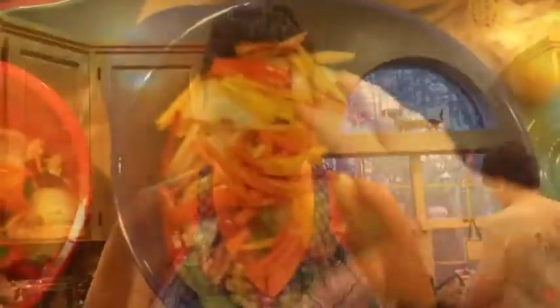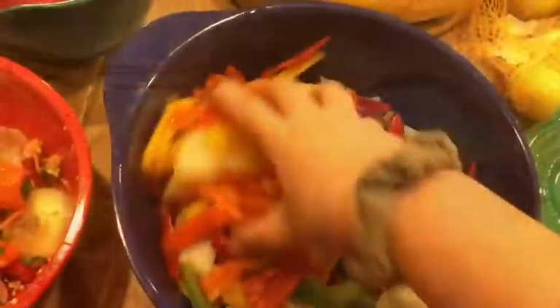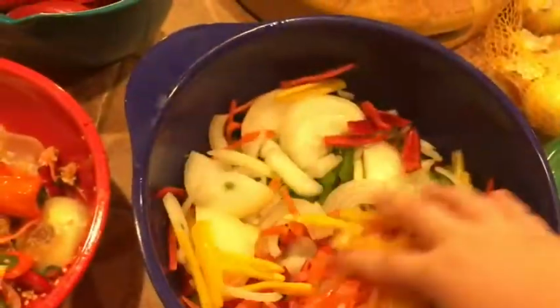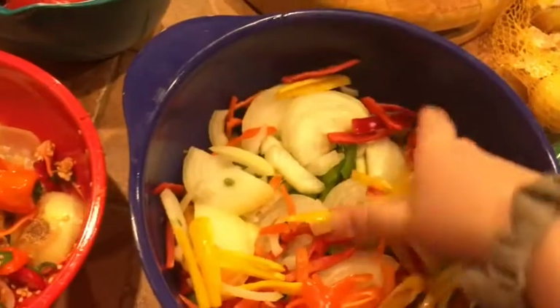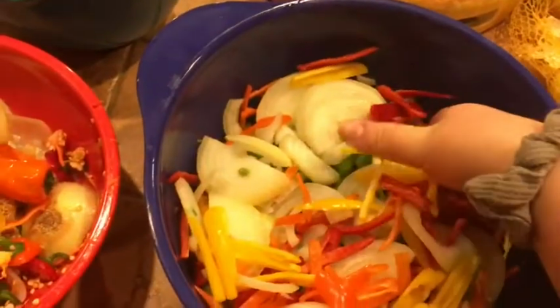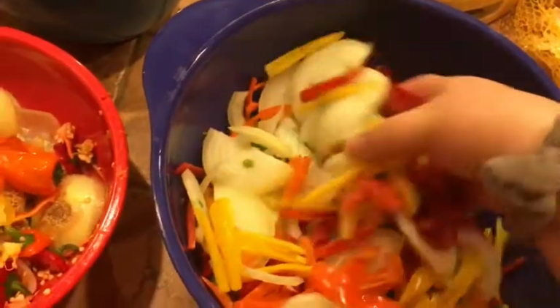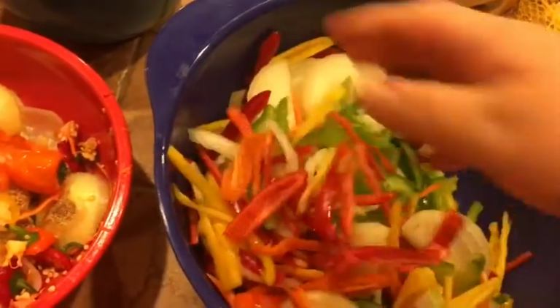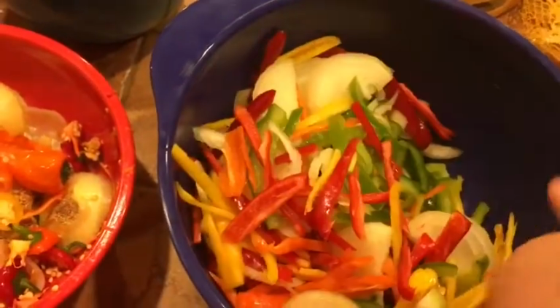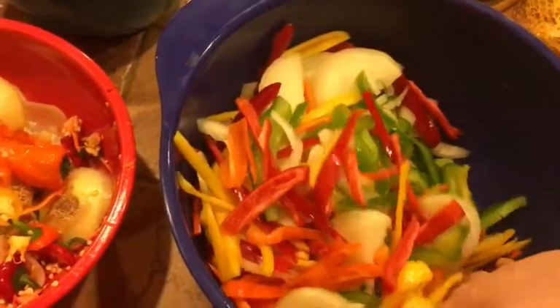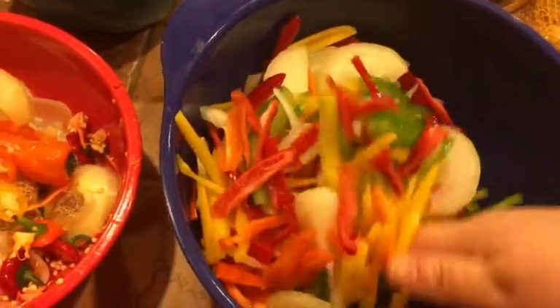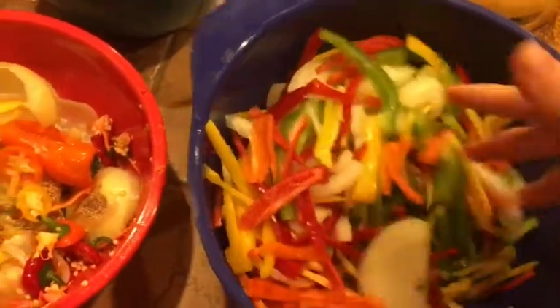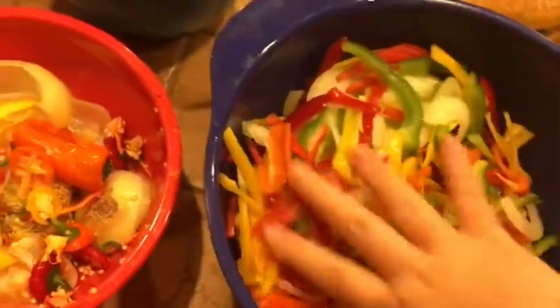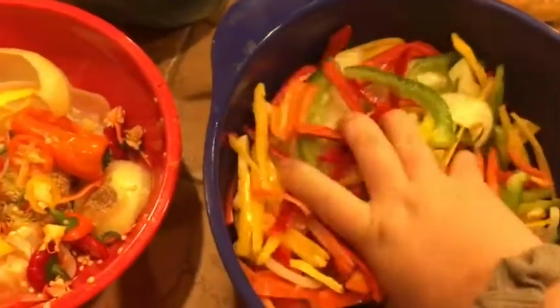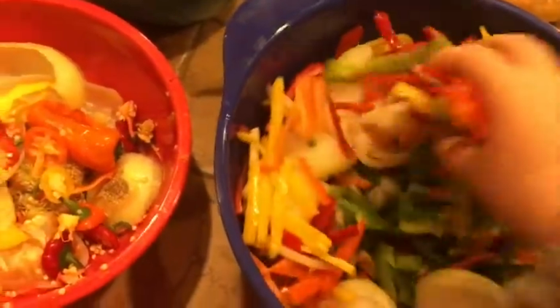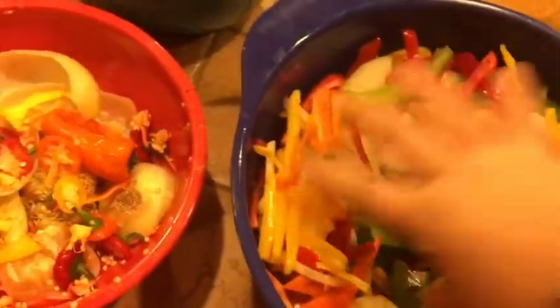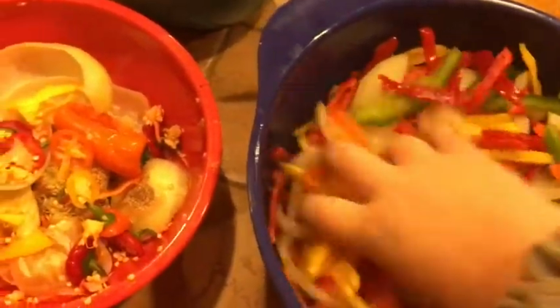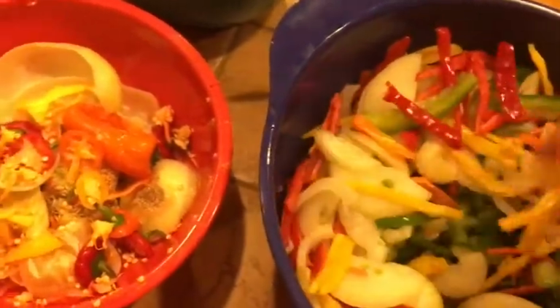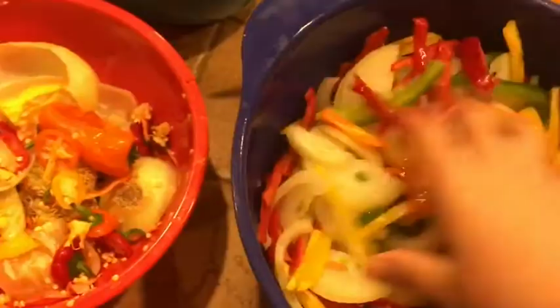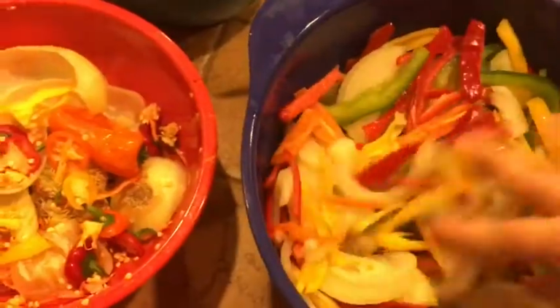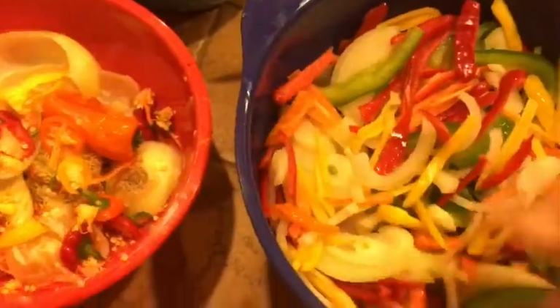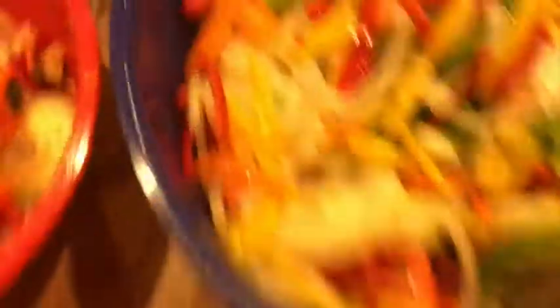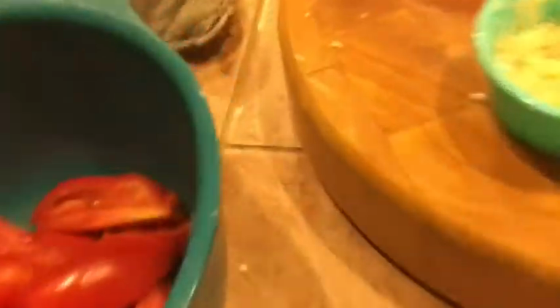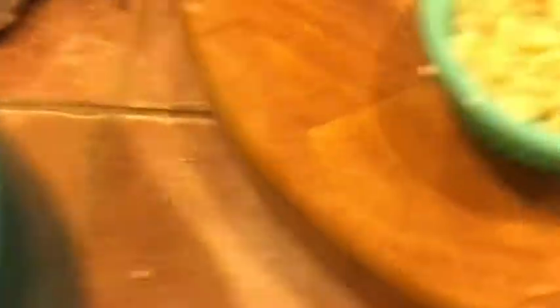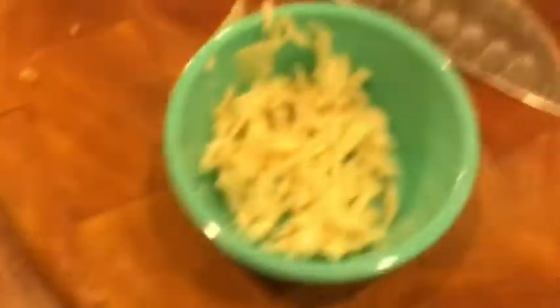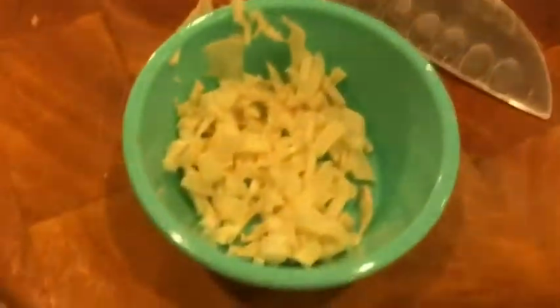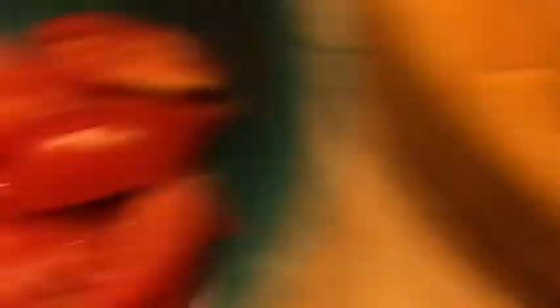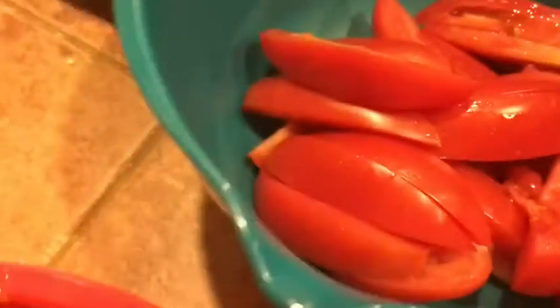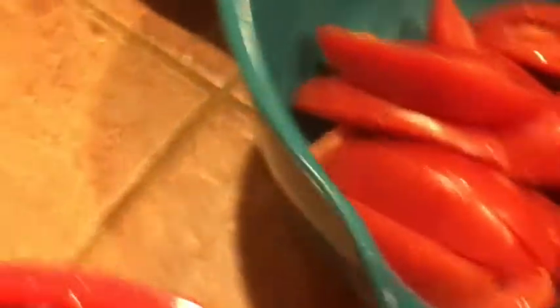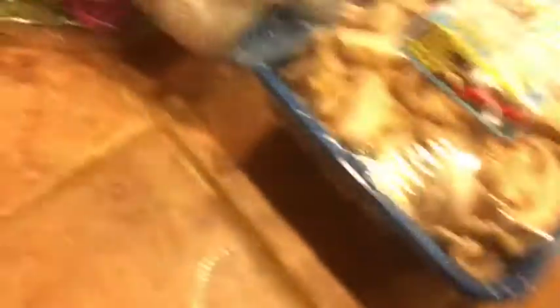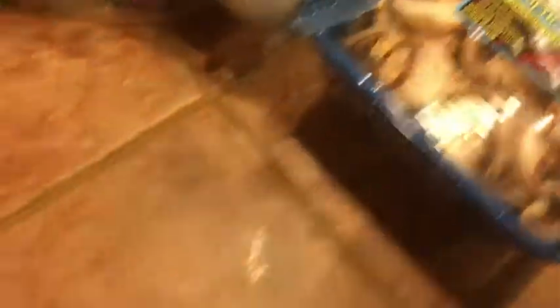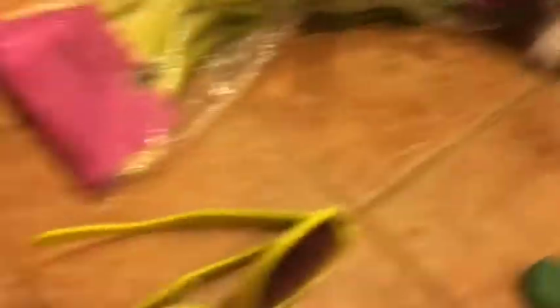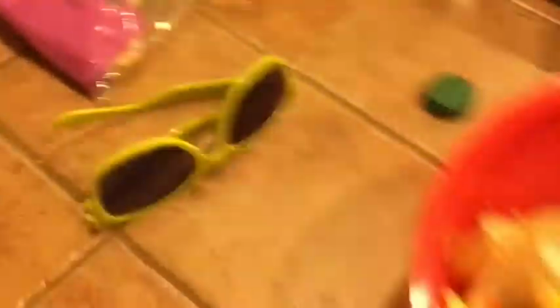Look at all the deliciousness! Garlic and tomatoes and mushrooms and yummies.